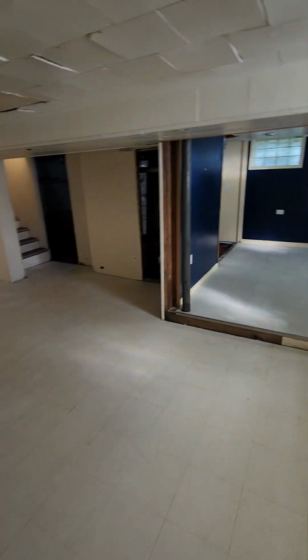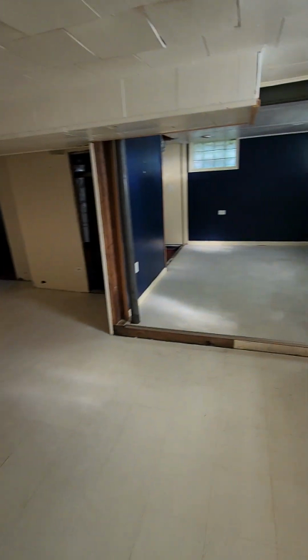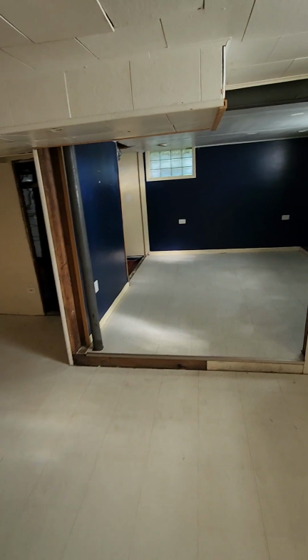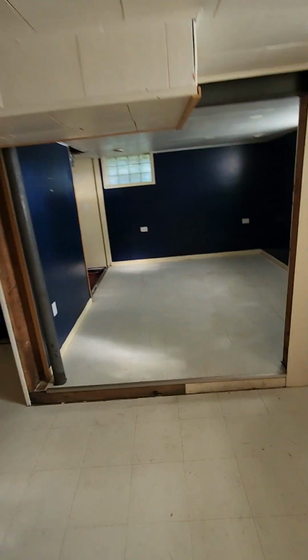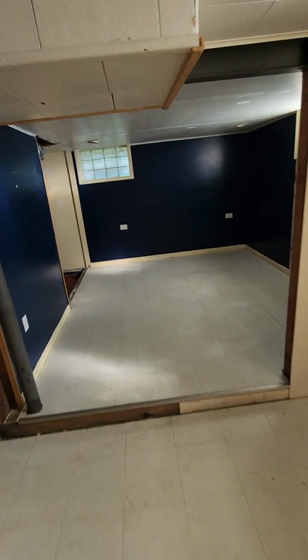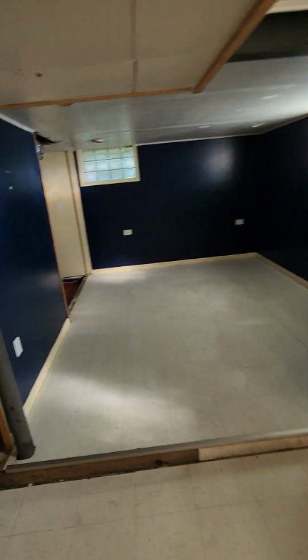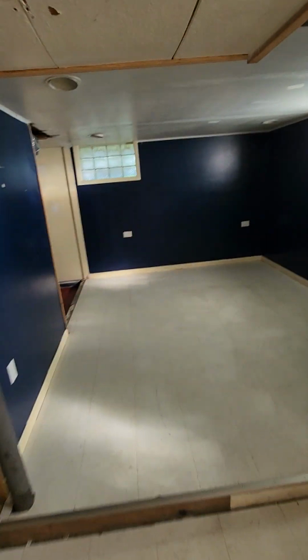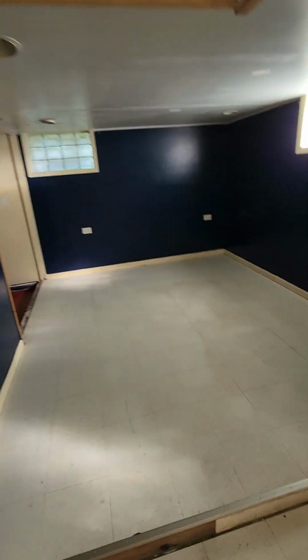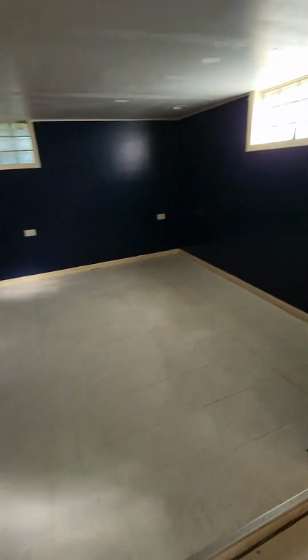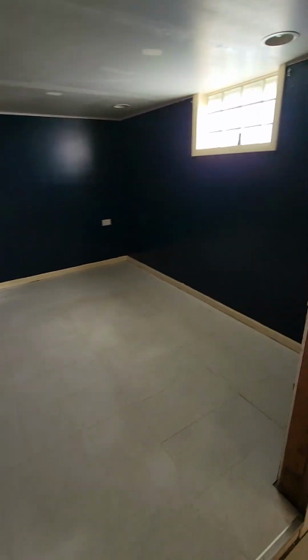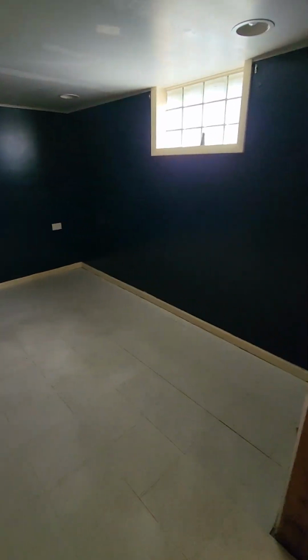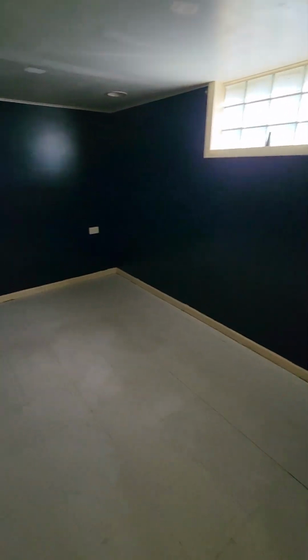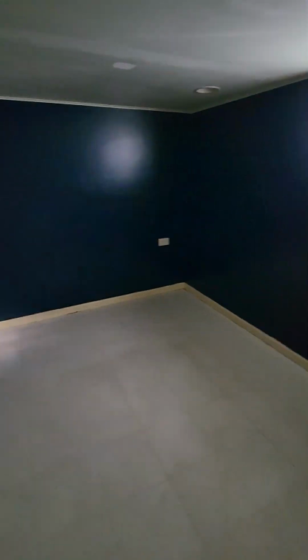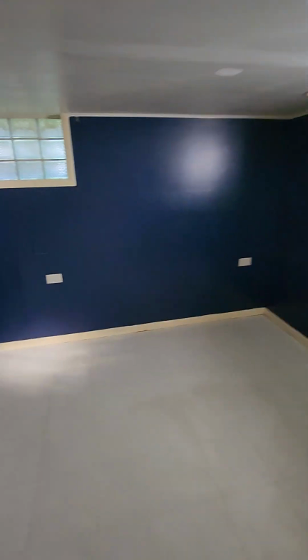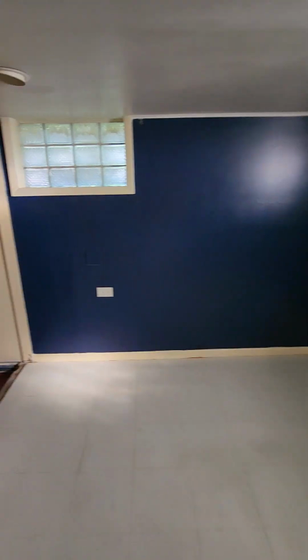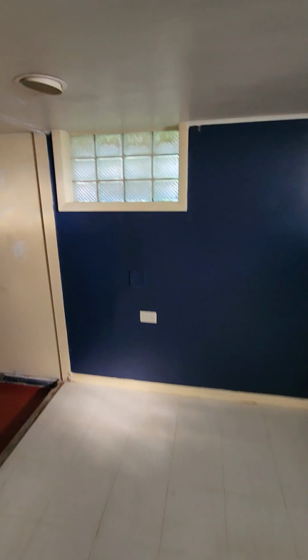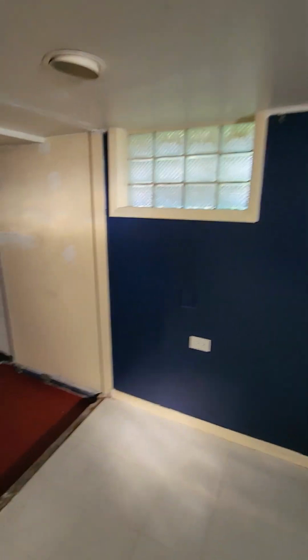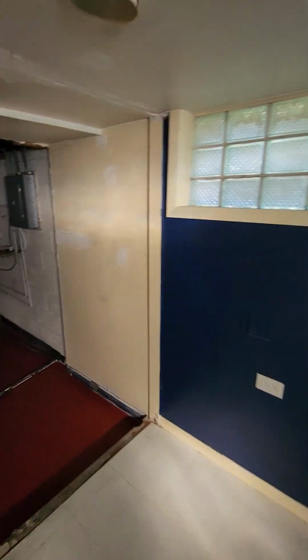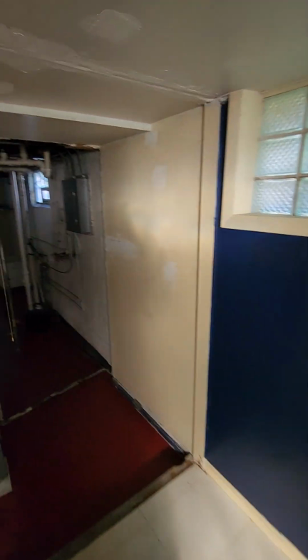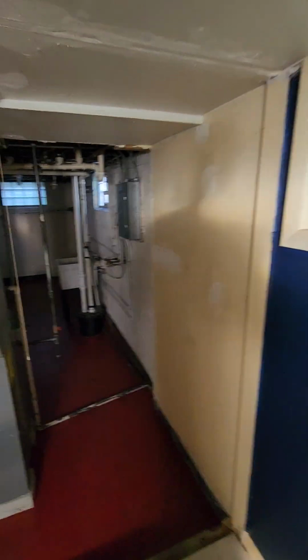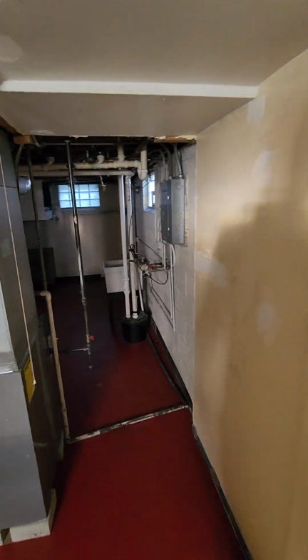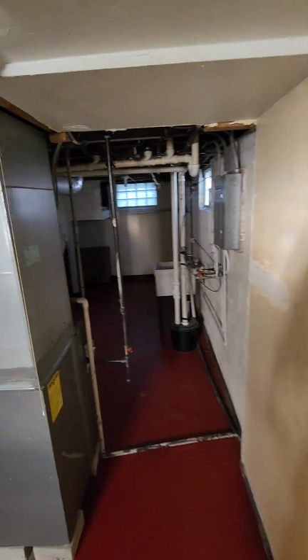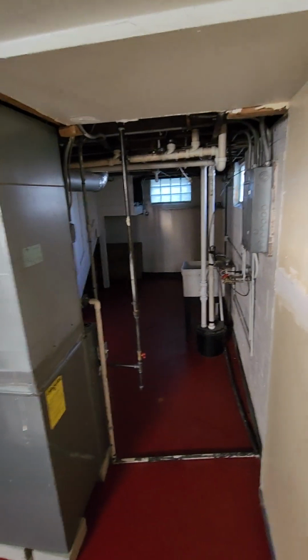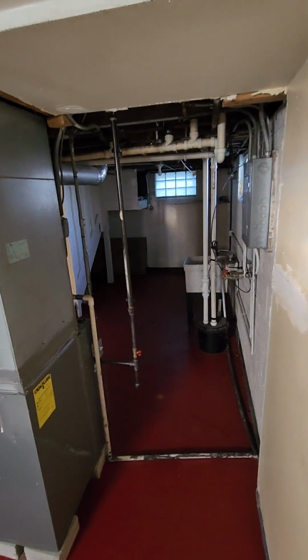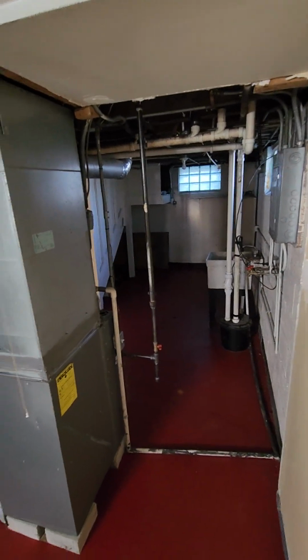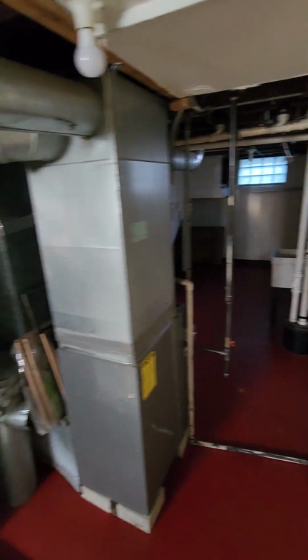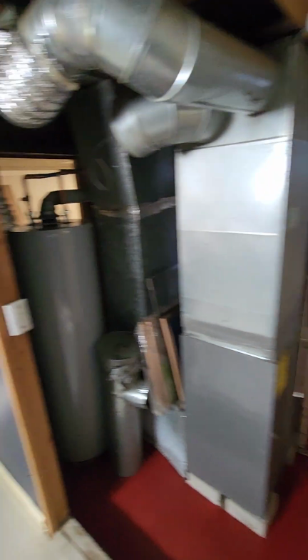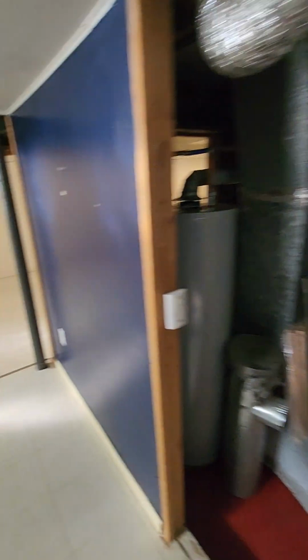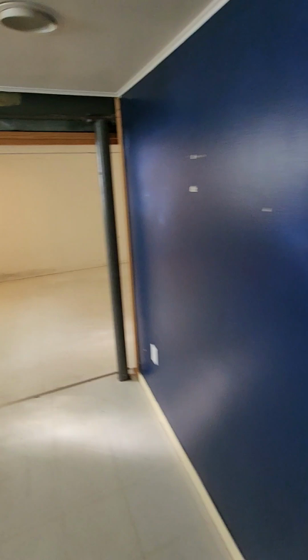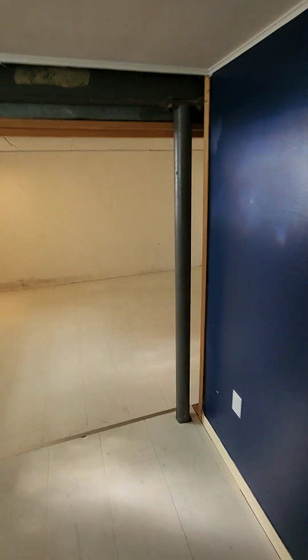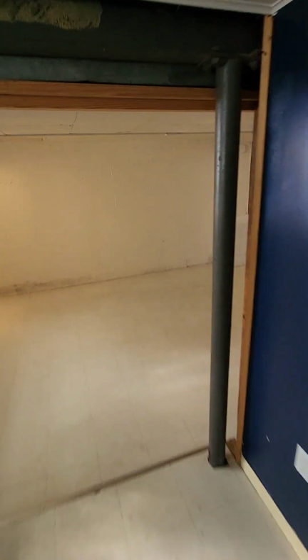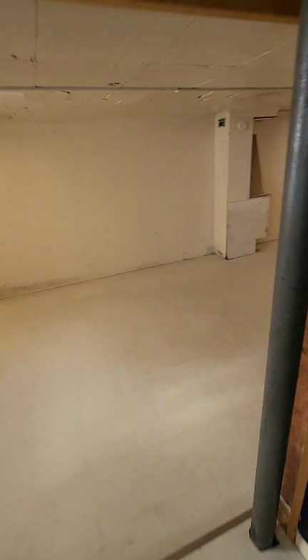In the basement, you got an extra room right here for storage. And then it kind of wraps right around into the laundry room area from here — it's kind of like one big square down here.